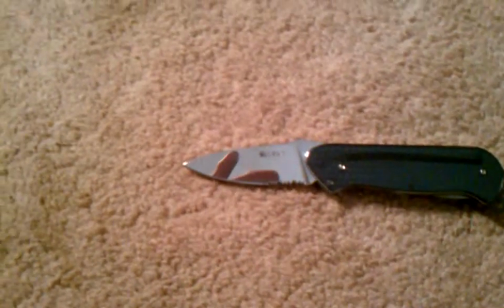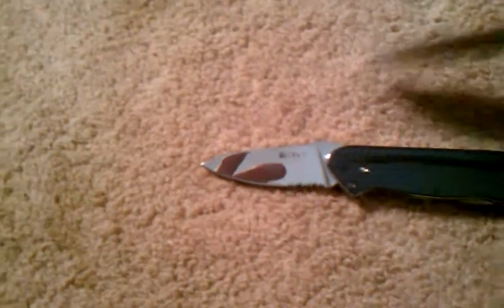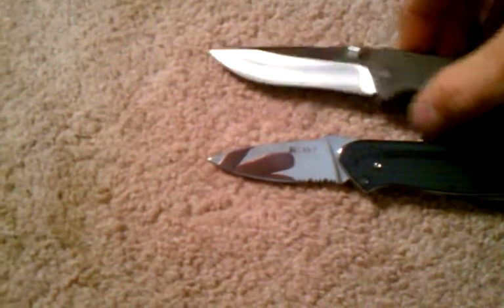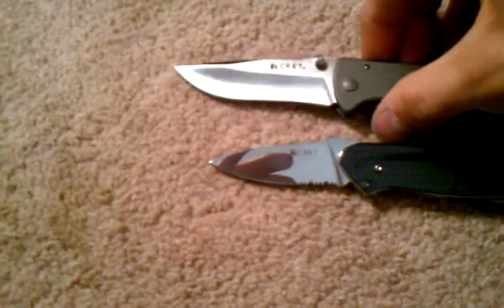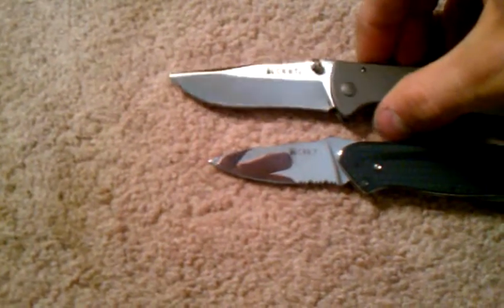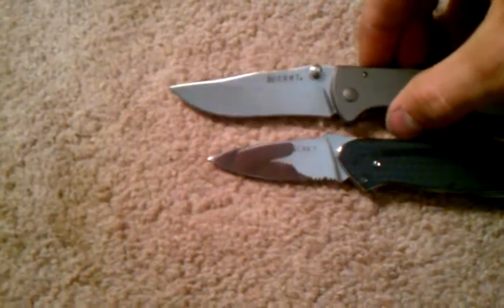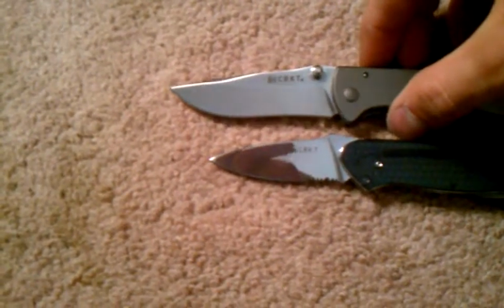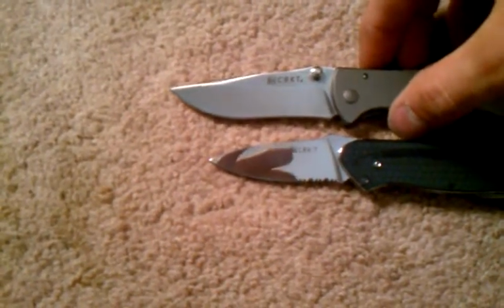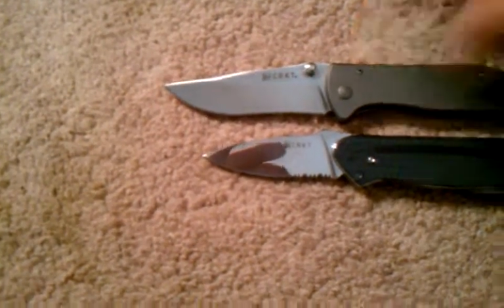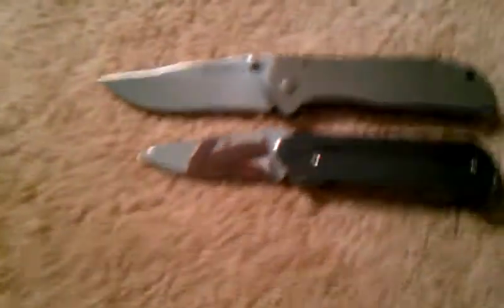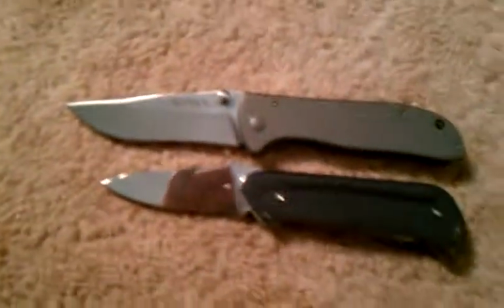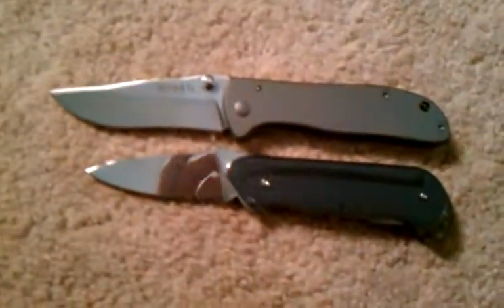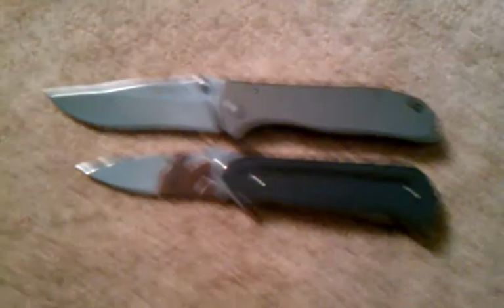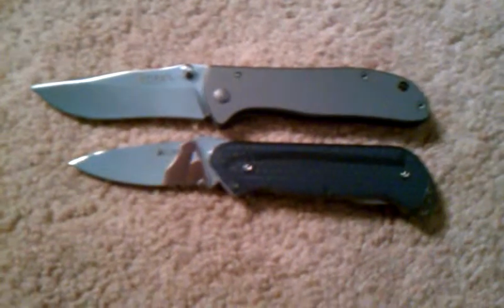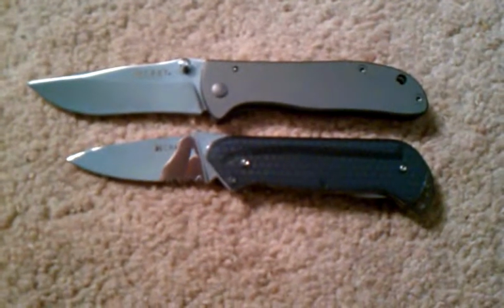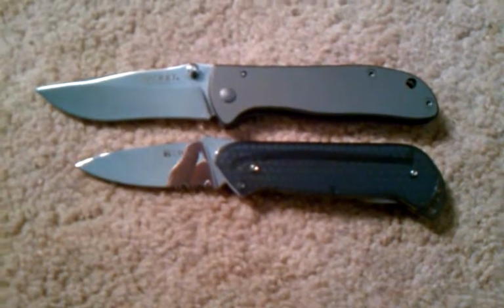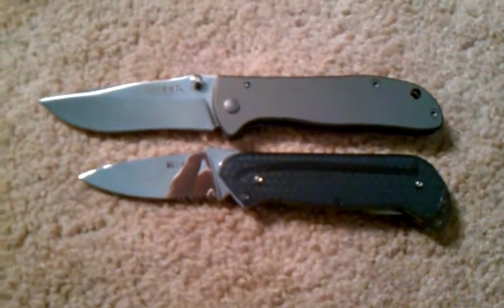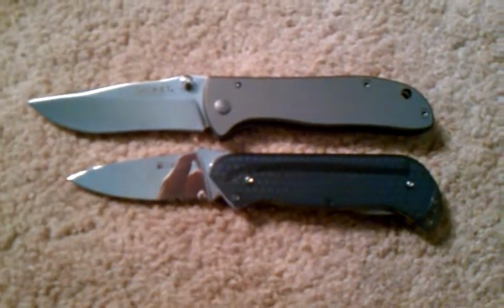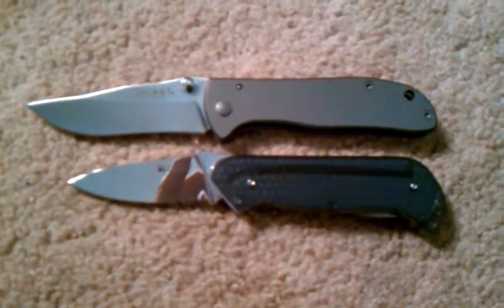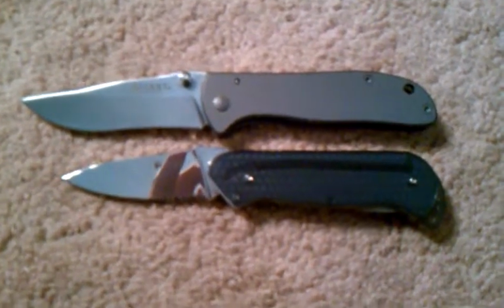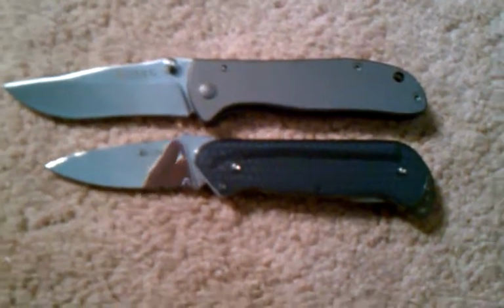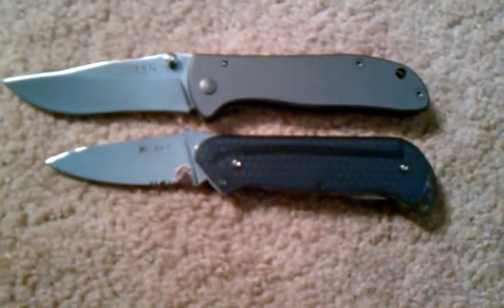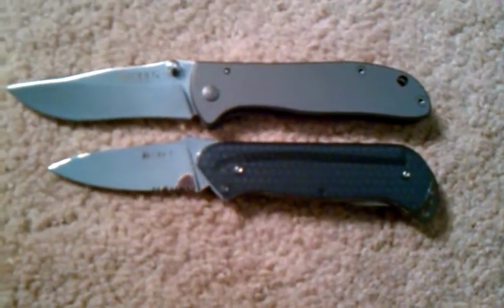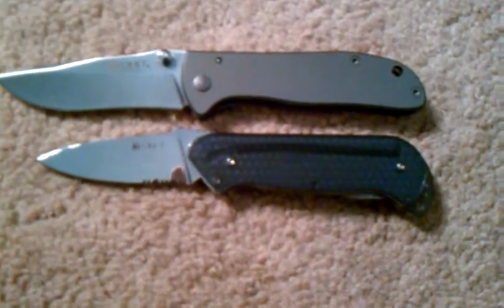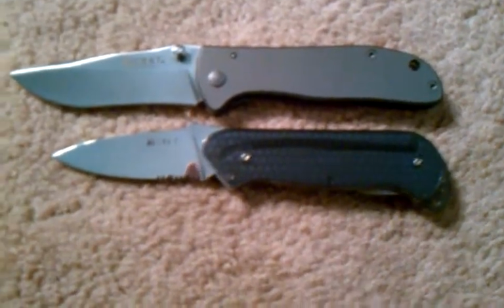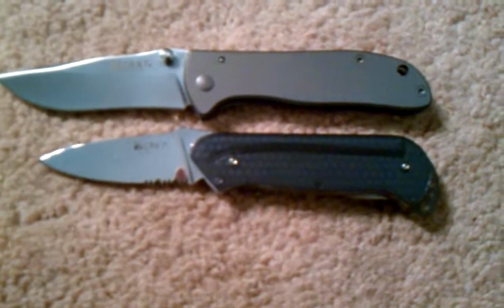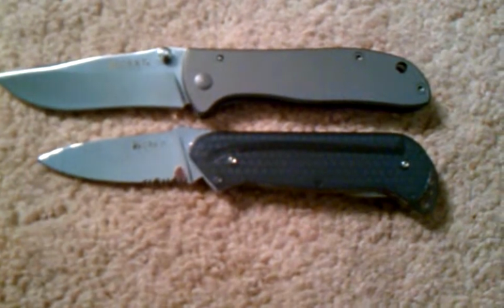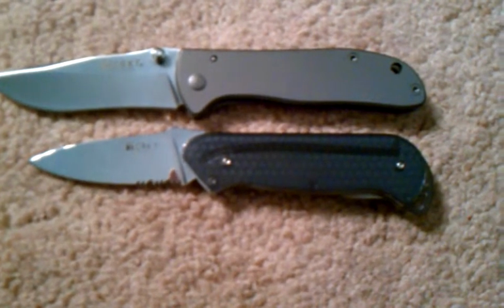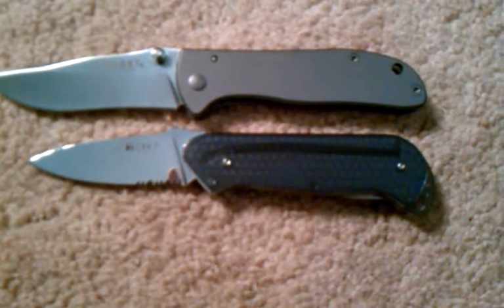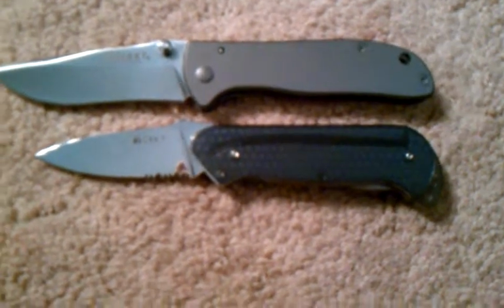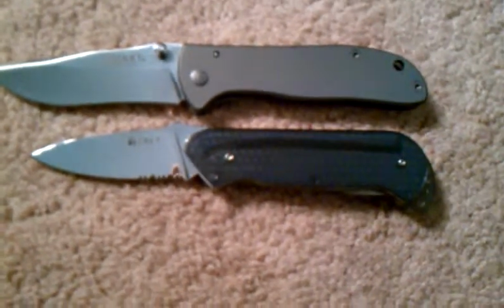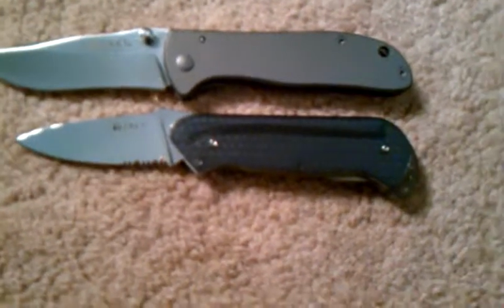Here it is next to the CRKT Drifter. So if you're familiar with that, you can see the Drifter is kind of a smaller knife, and you can see how small the Roll Lock is. It's a really small knife.